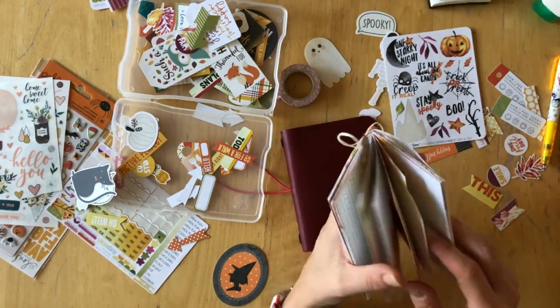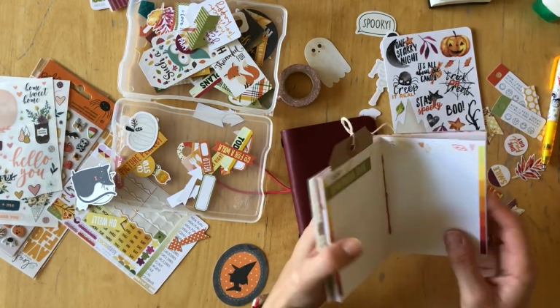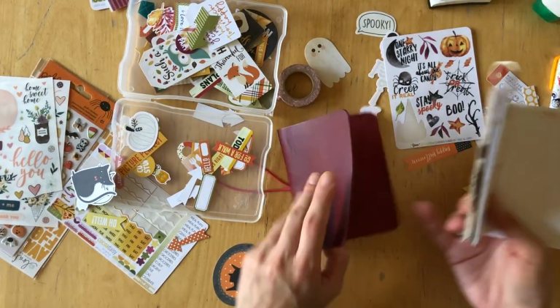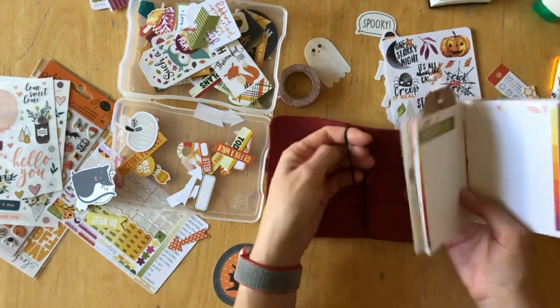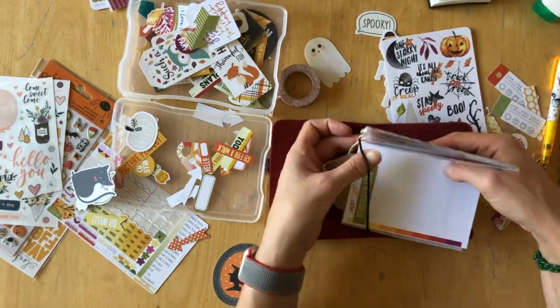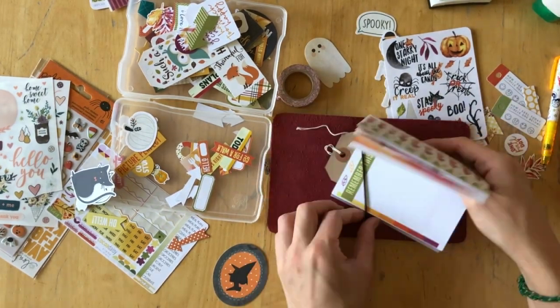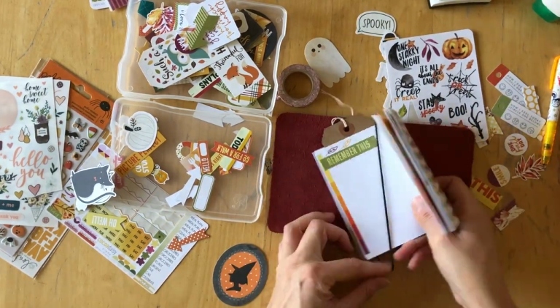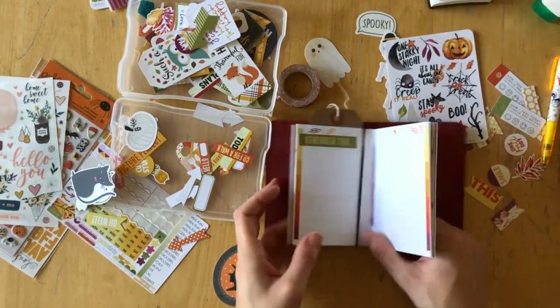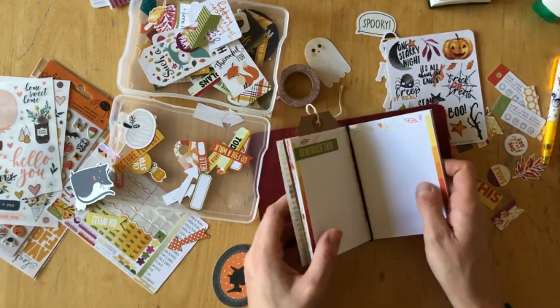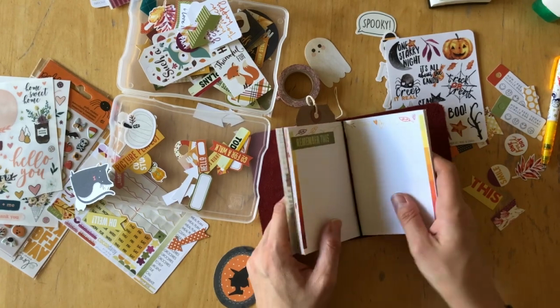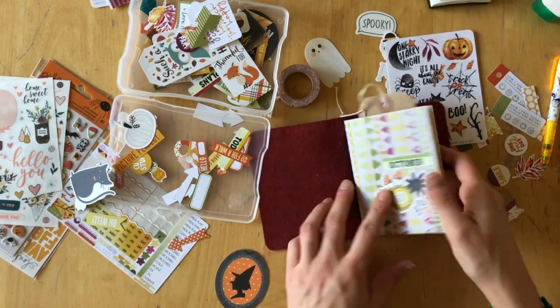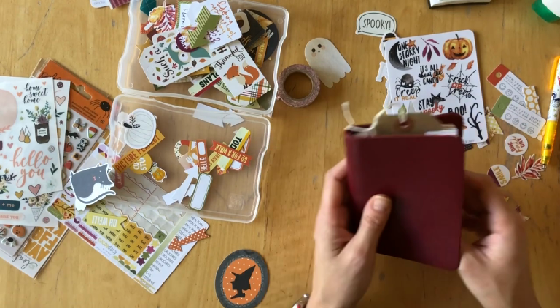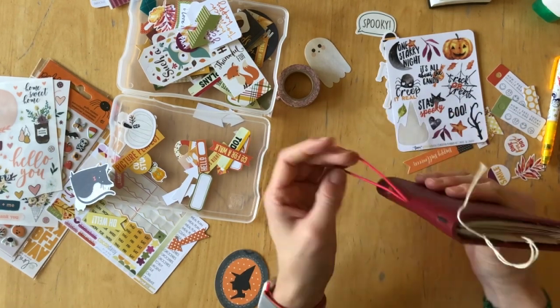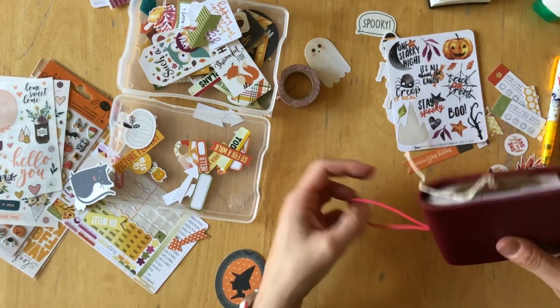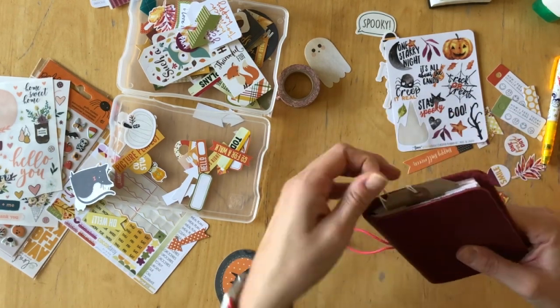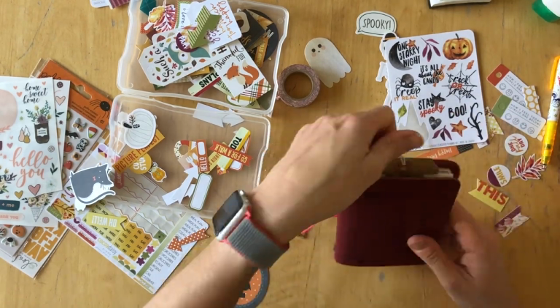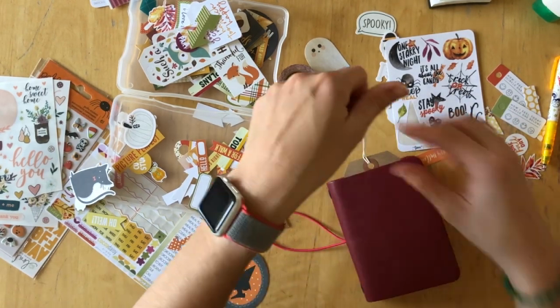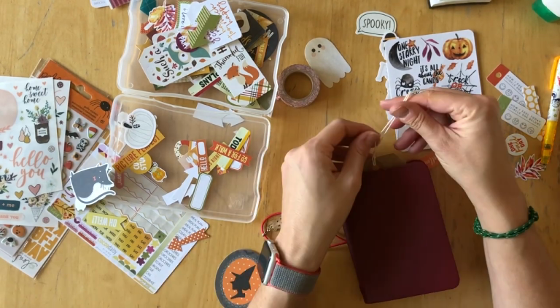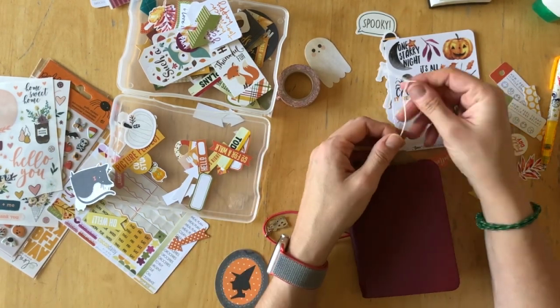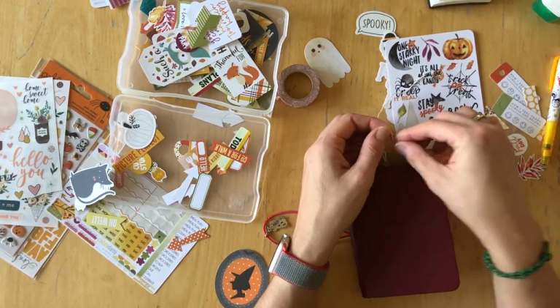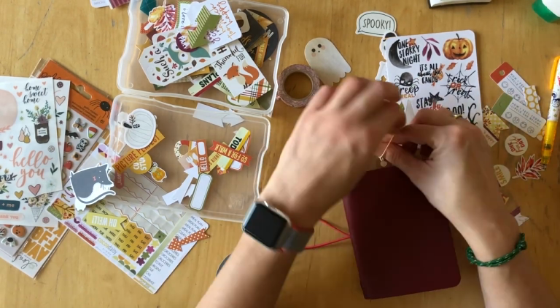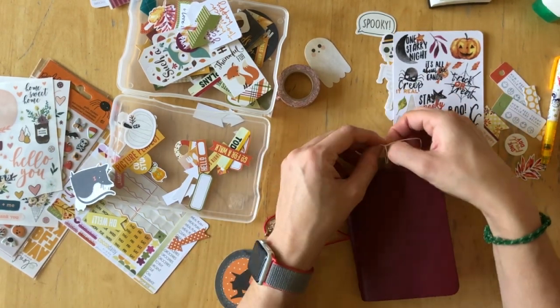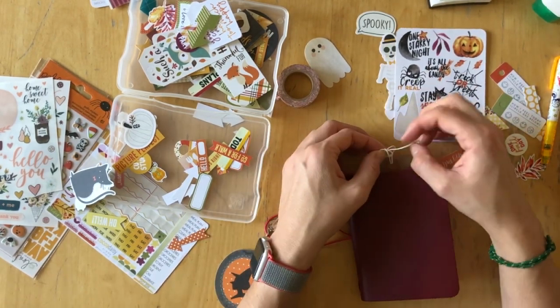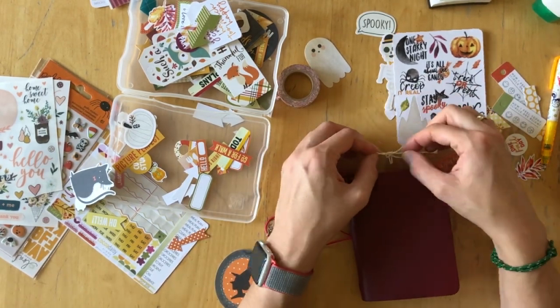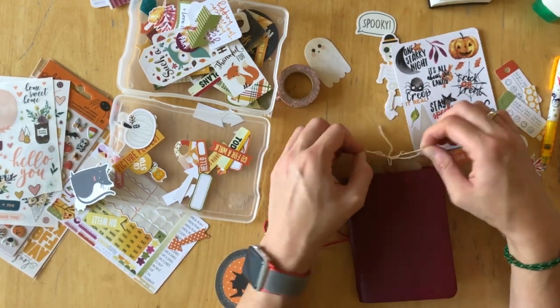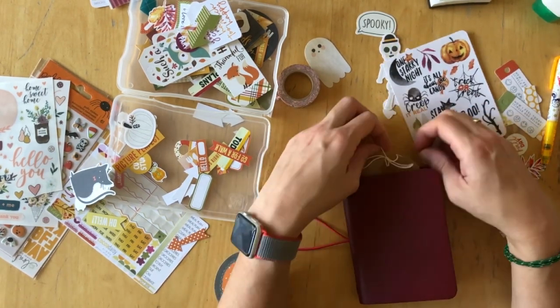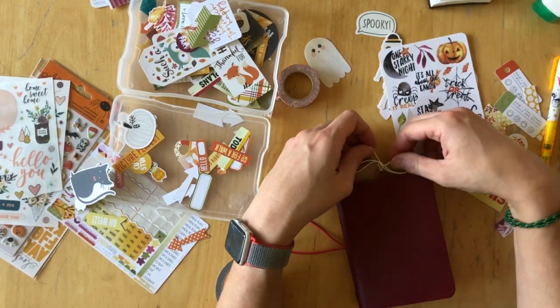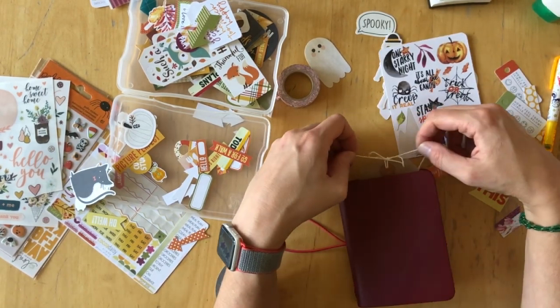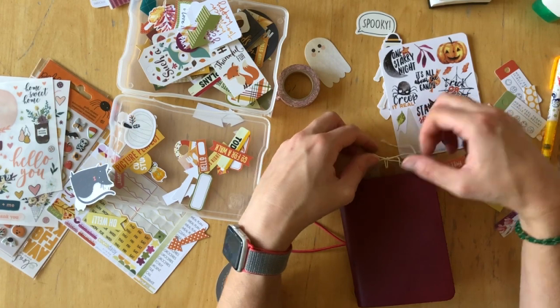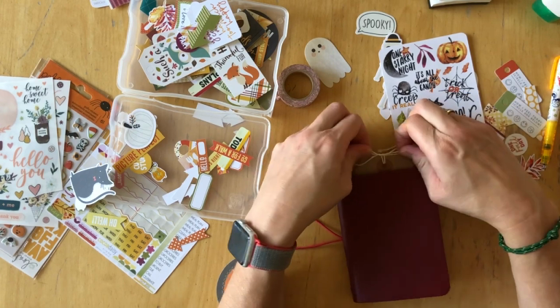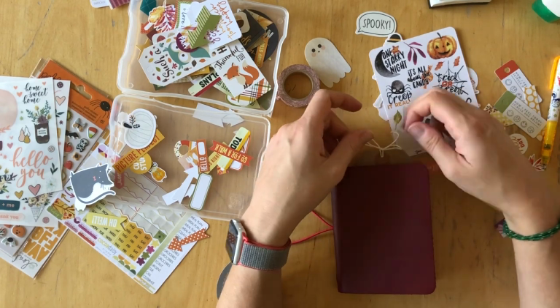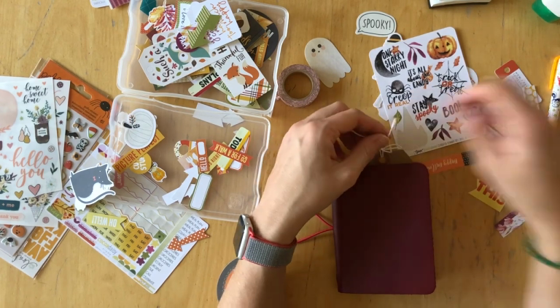And yeah, I think this is done. I absolutely love how this looks — I cannot wait to start.